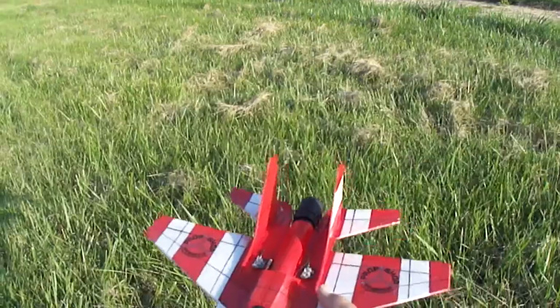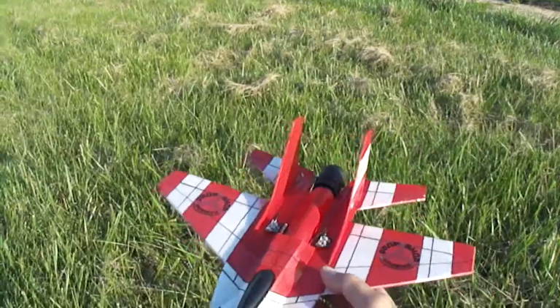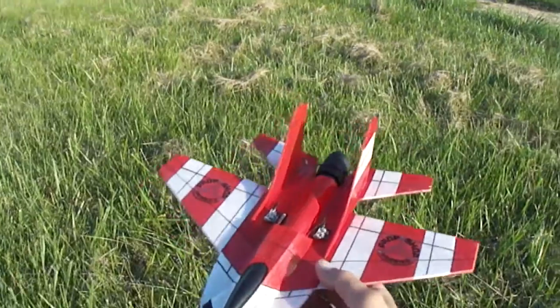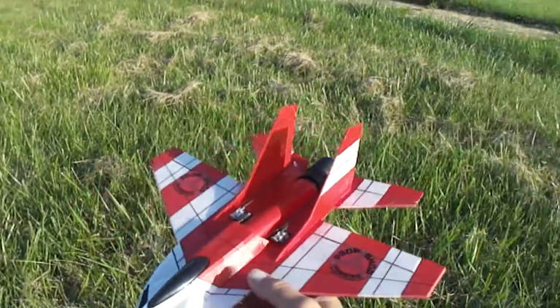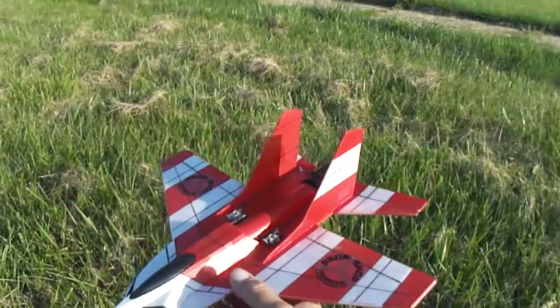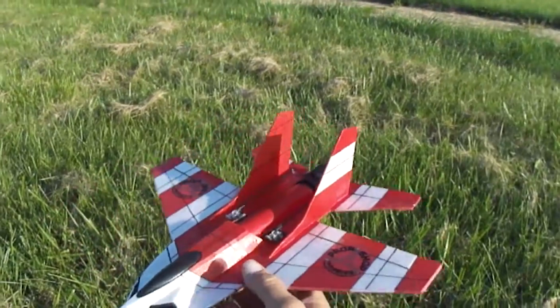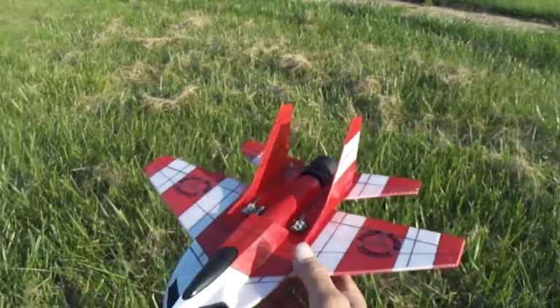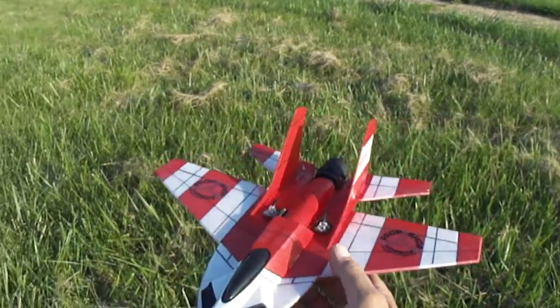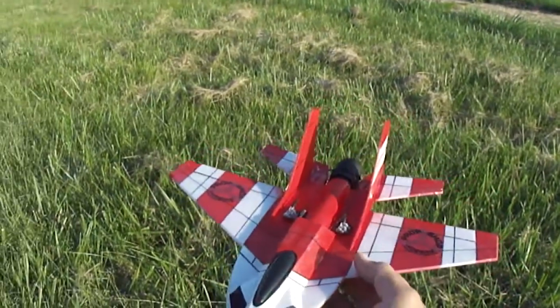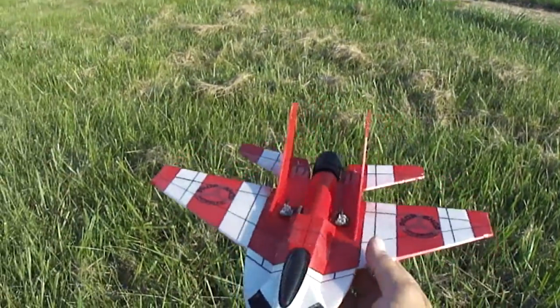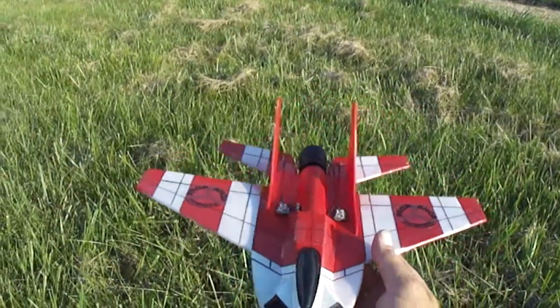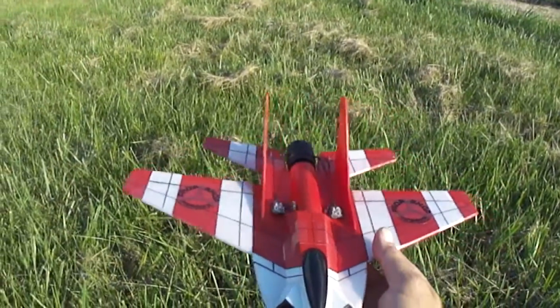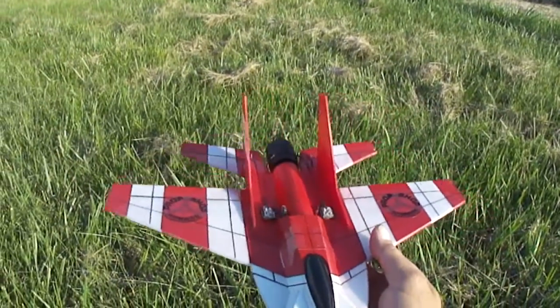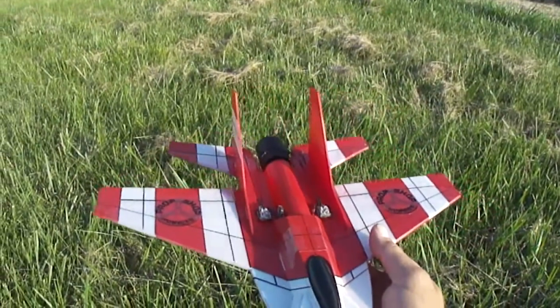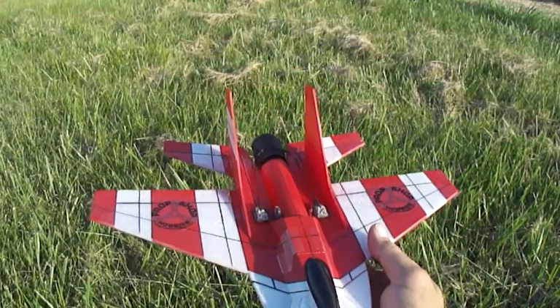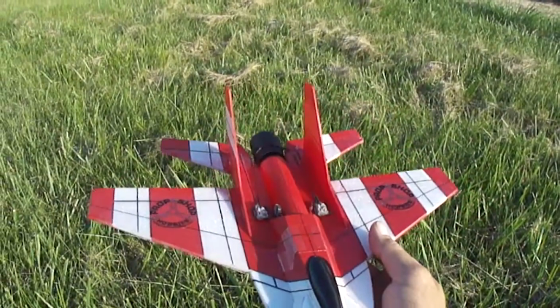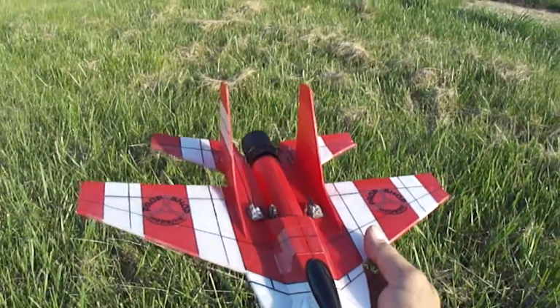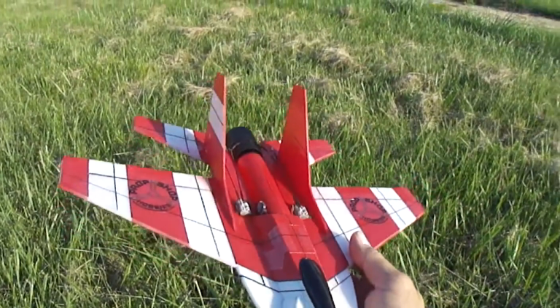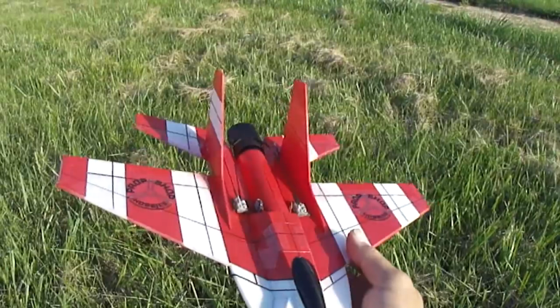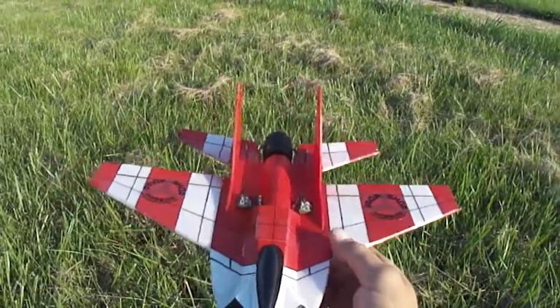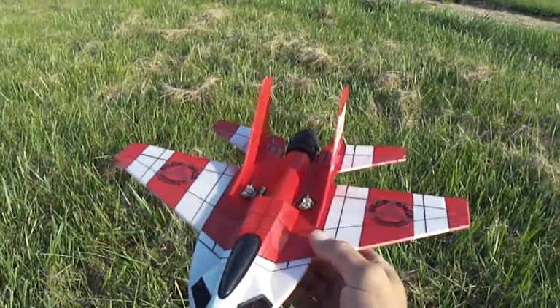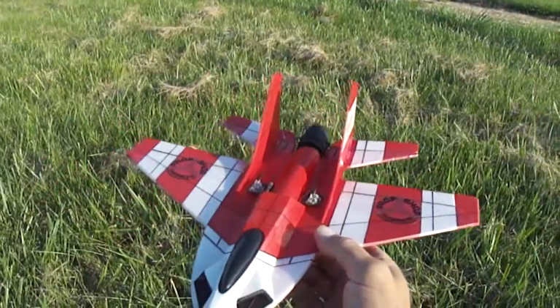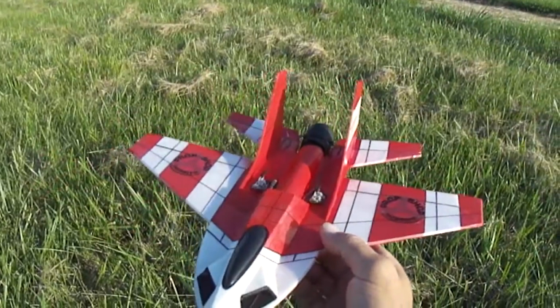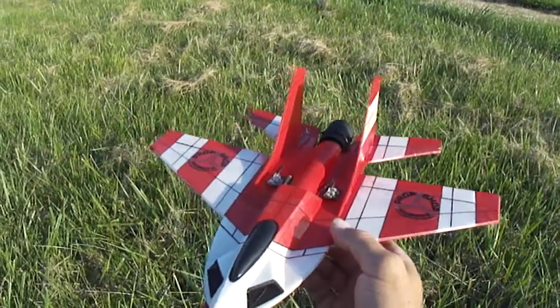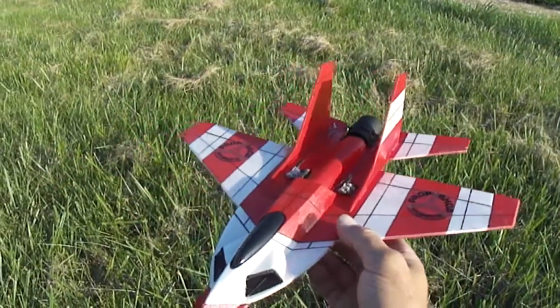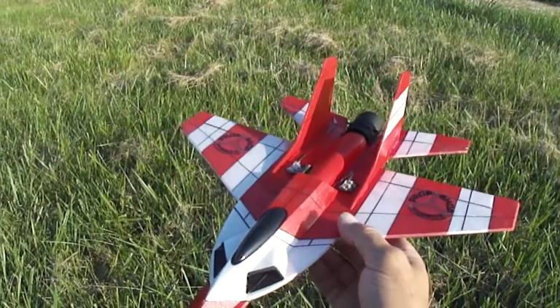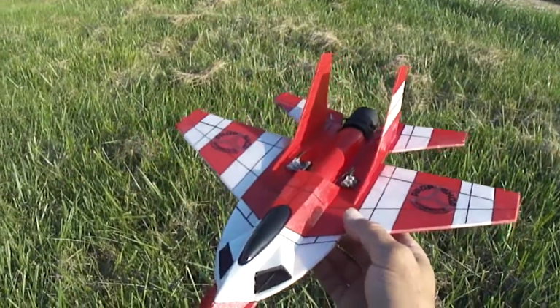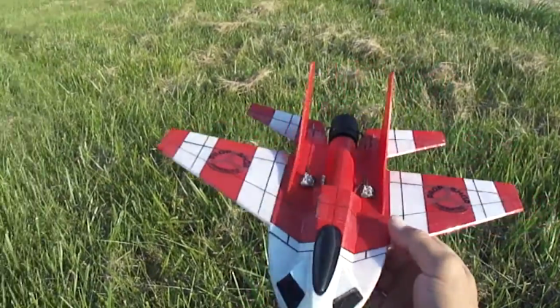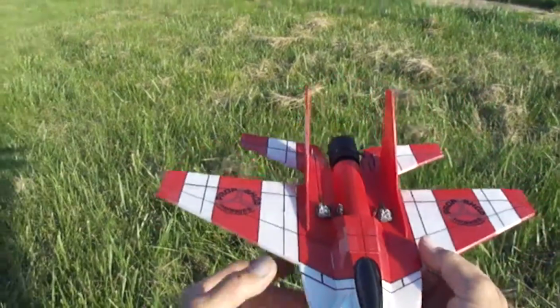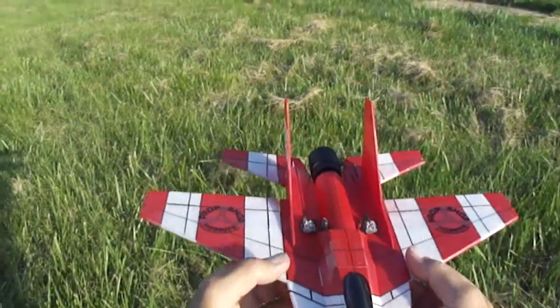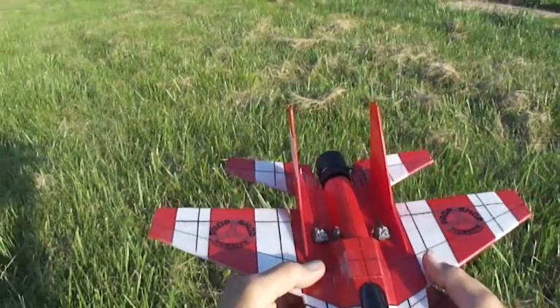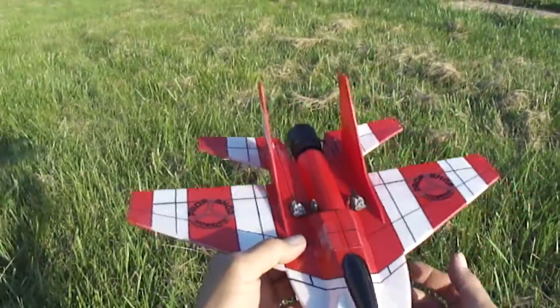What up YouTube? I've got a new build here — I've got the MiG-29, and it turned out awesome.